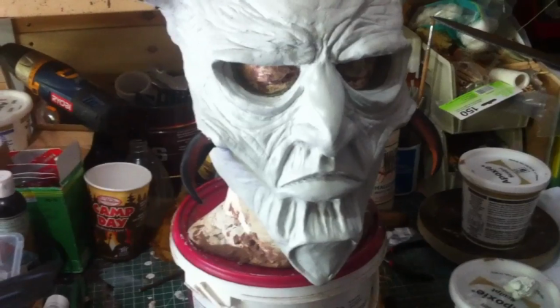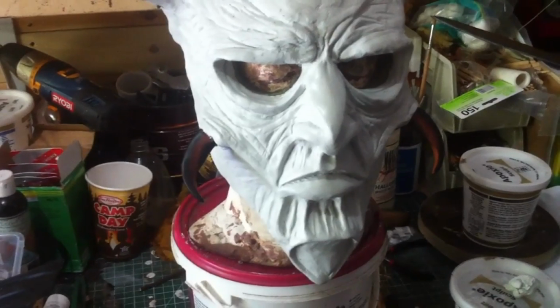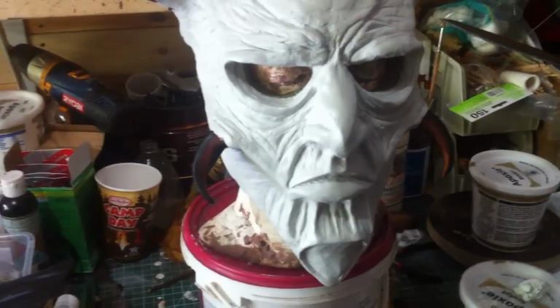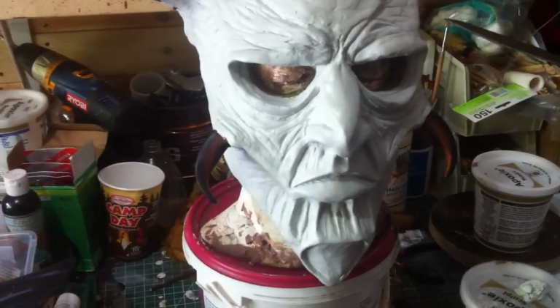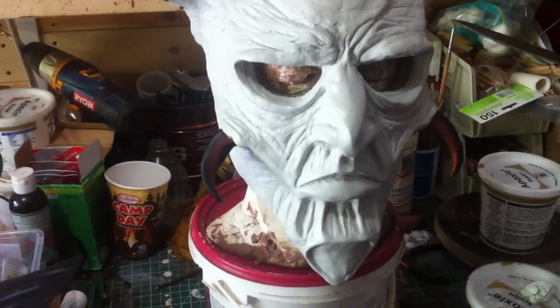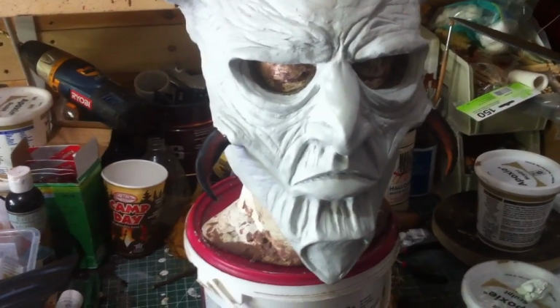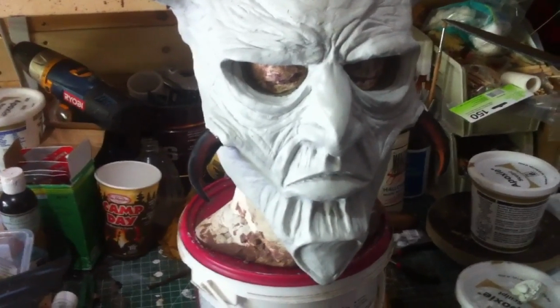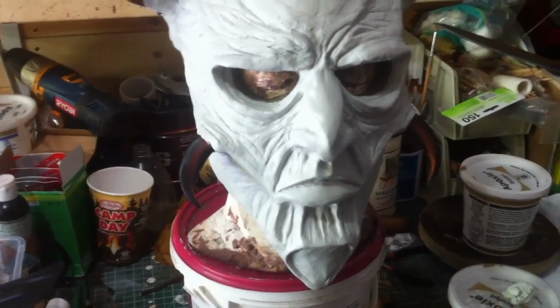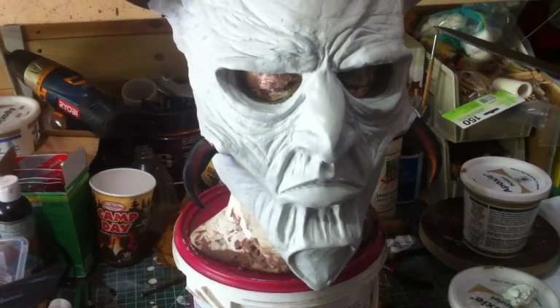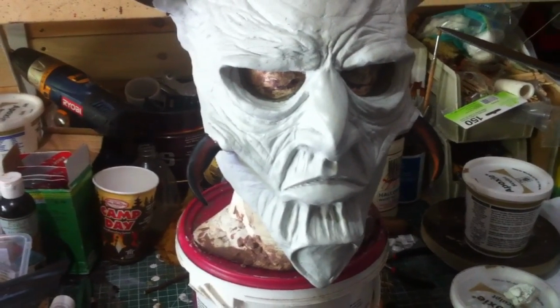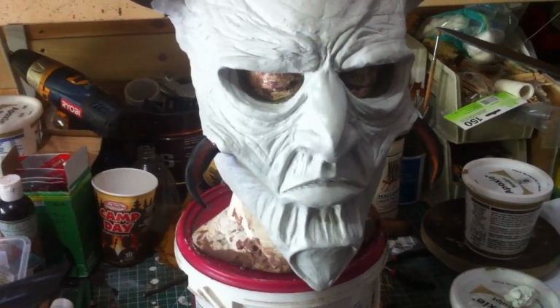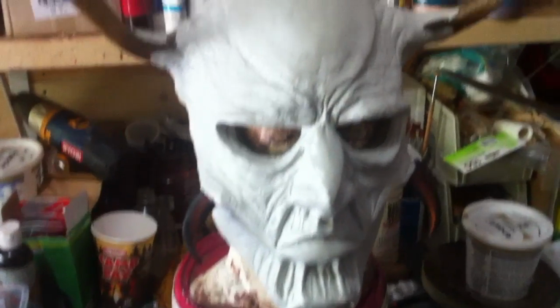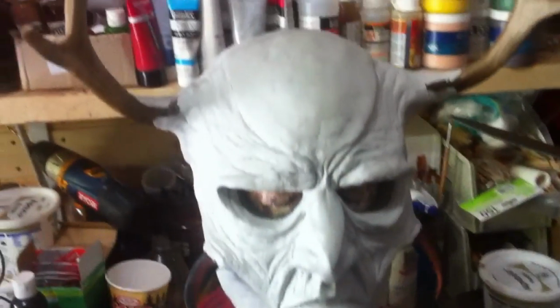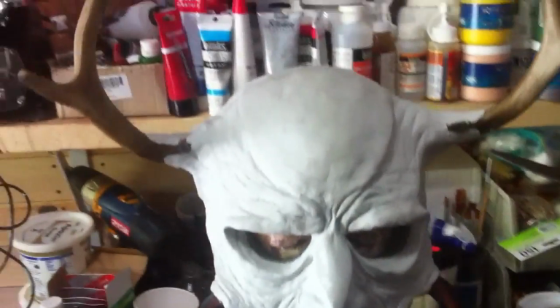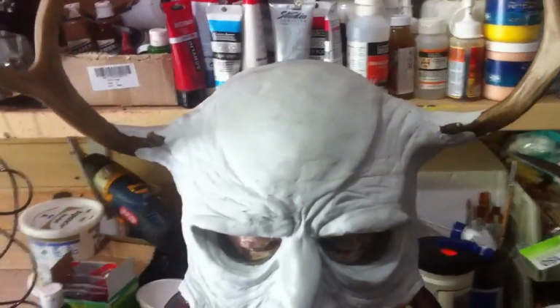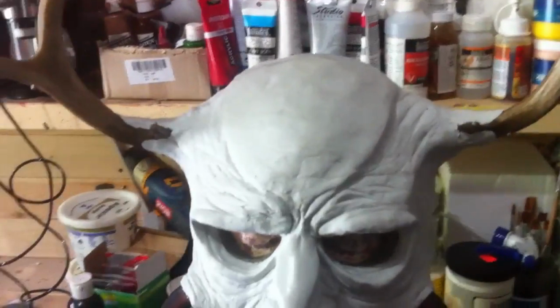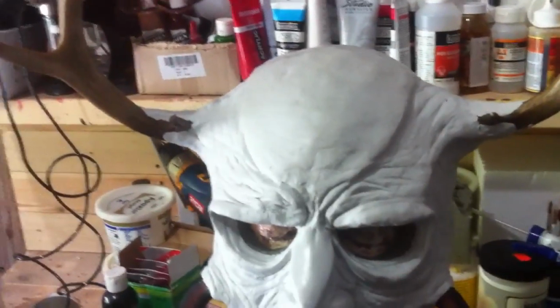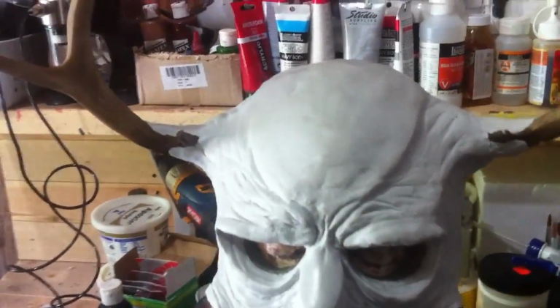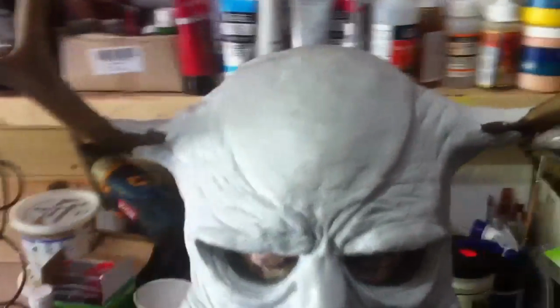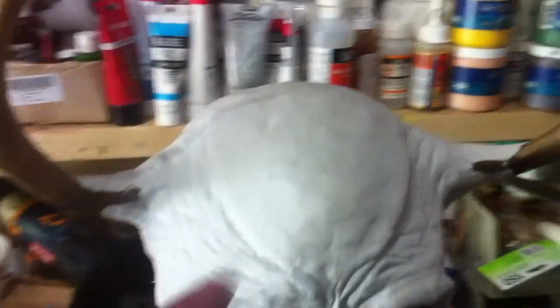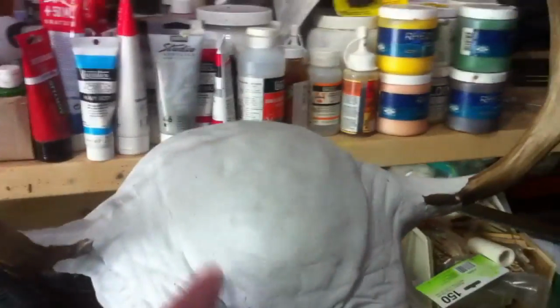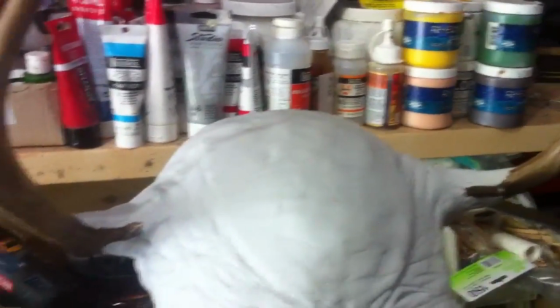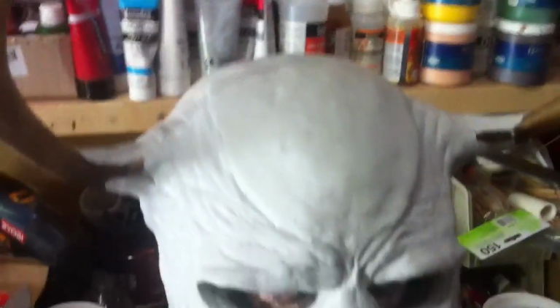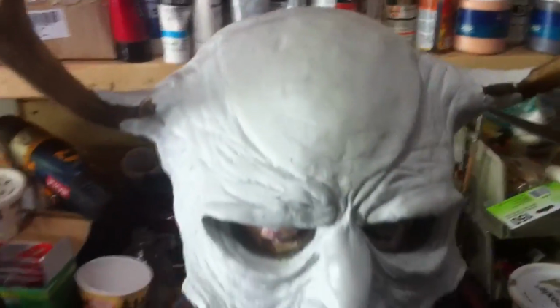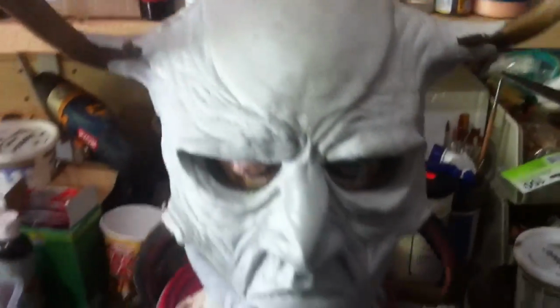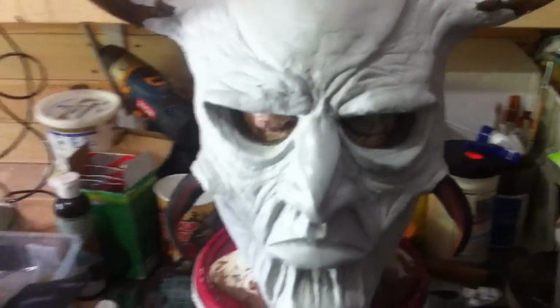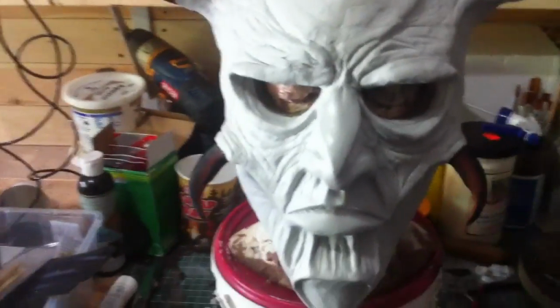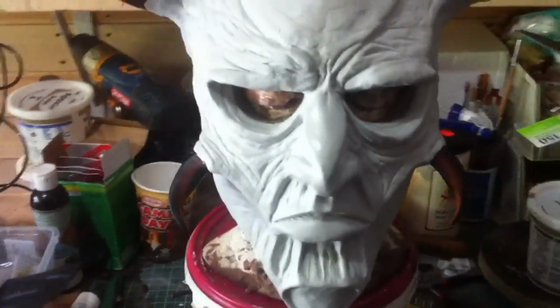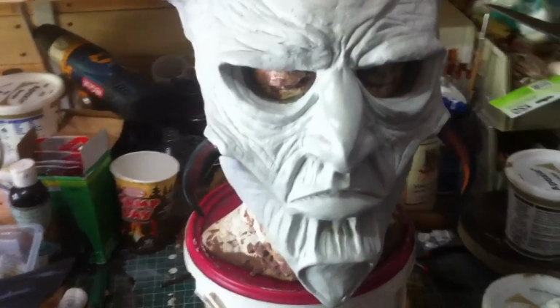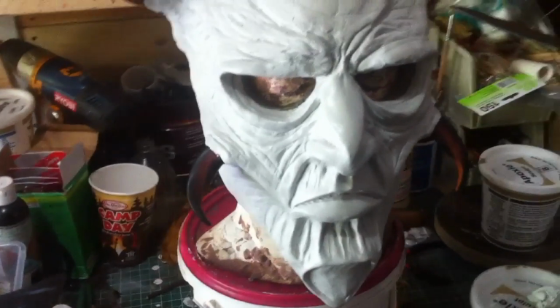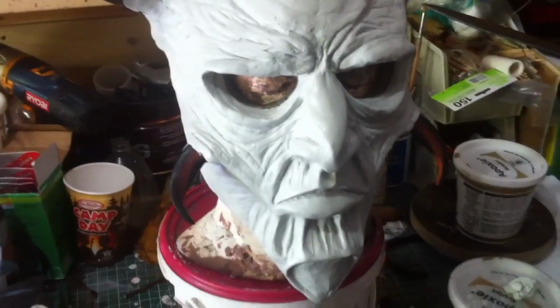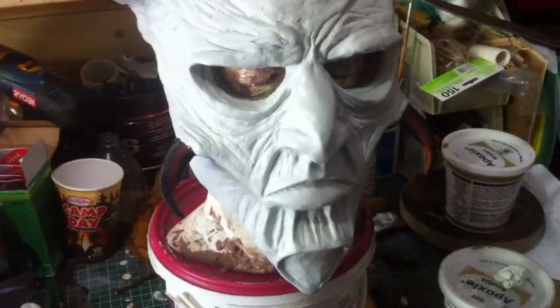I've used epoxy sculpt in almost every single project — if you don't know epoxy sculpt, you've probably never watched my videos before. But I had never thought to use it for a mask before, because I had never thought of the under sculpt idea.